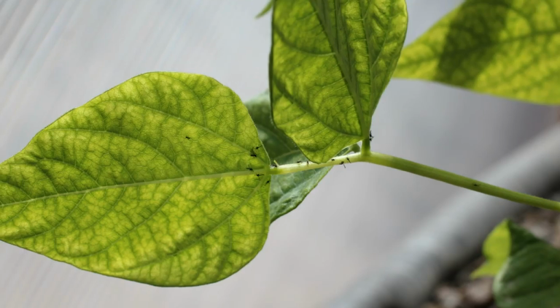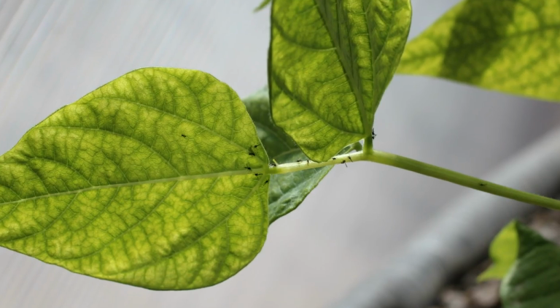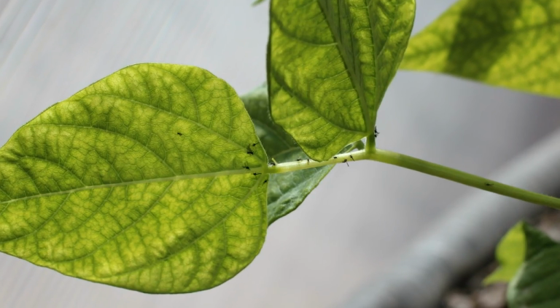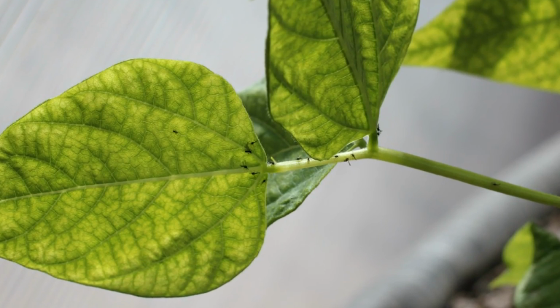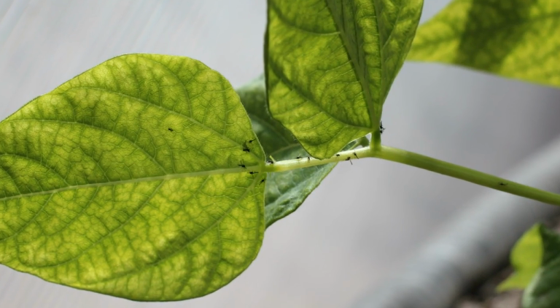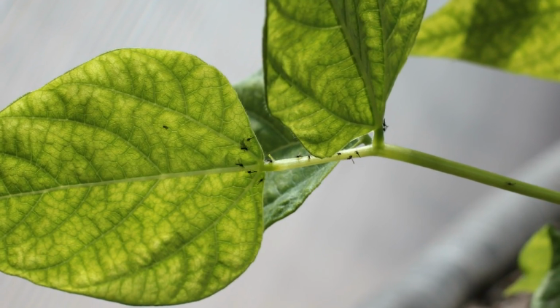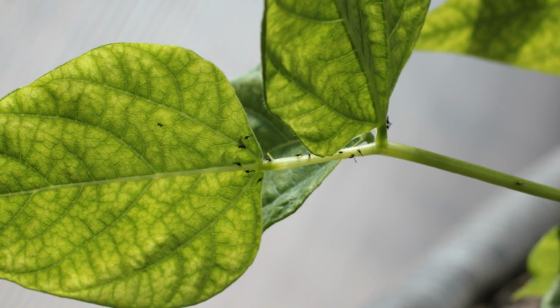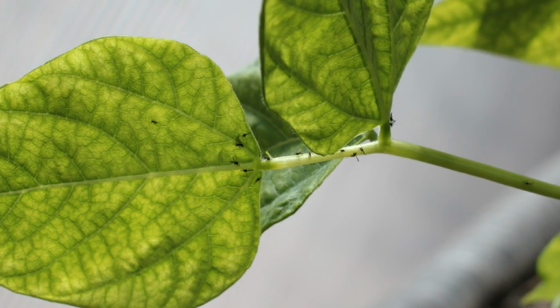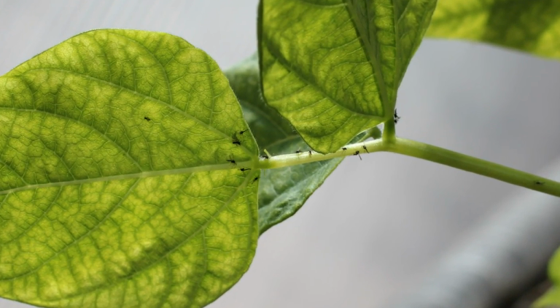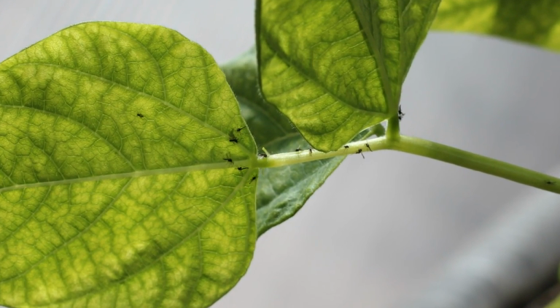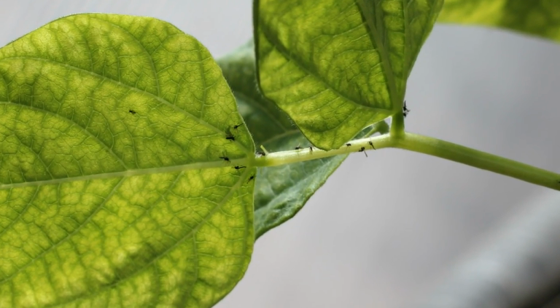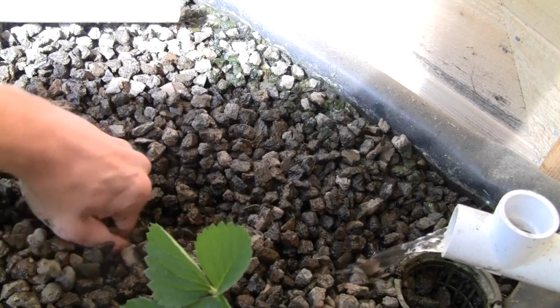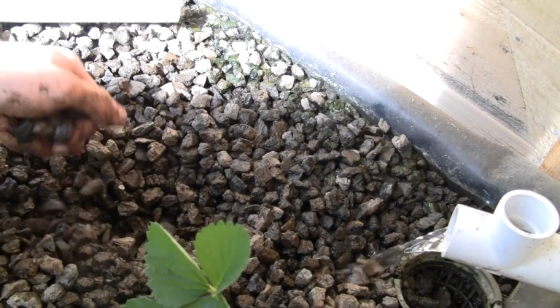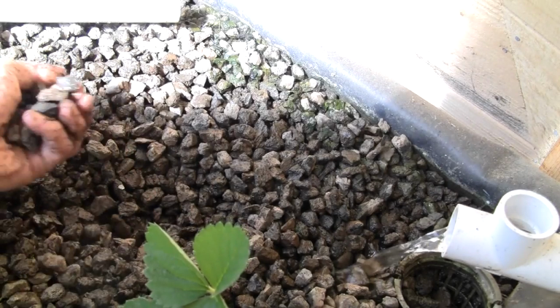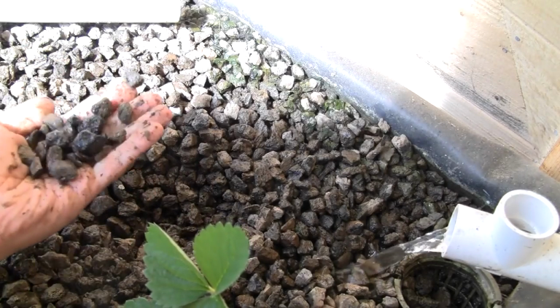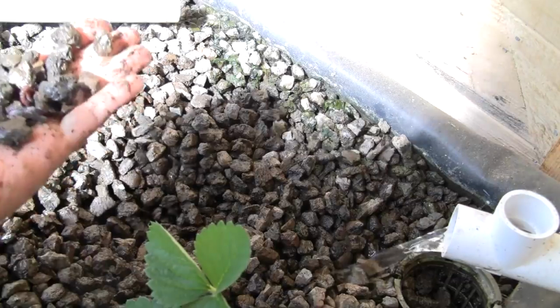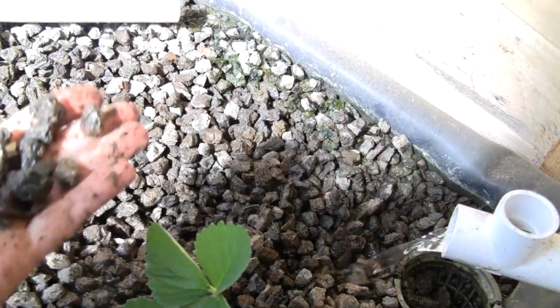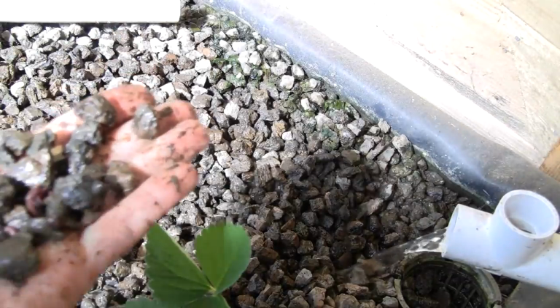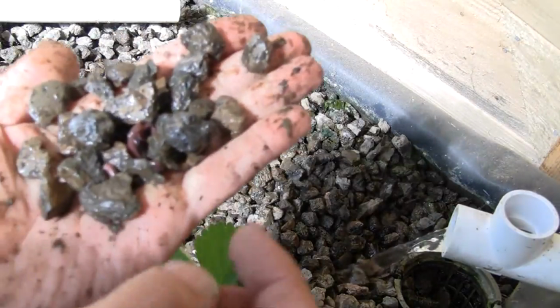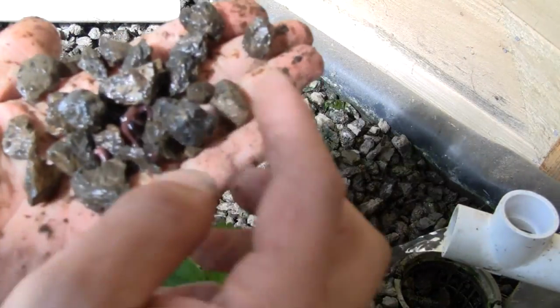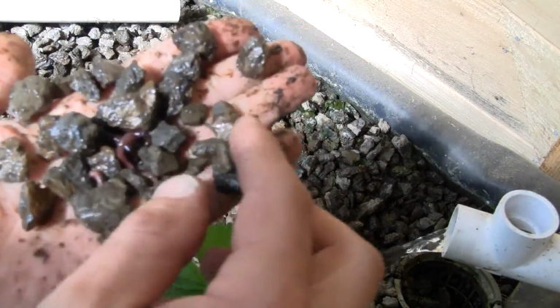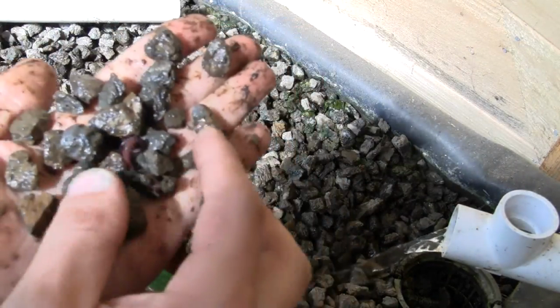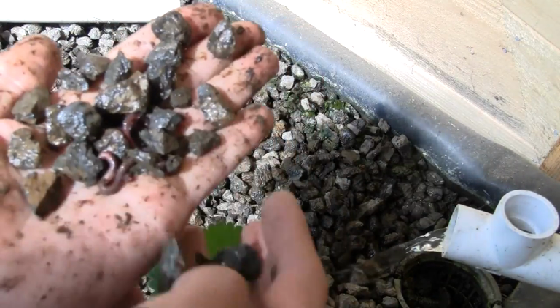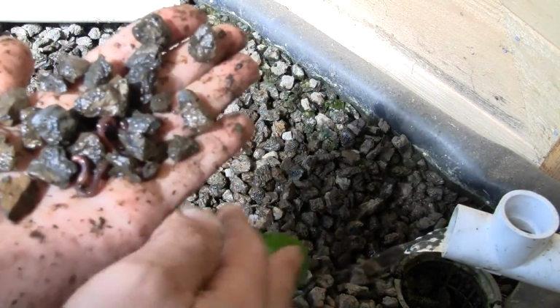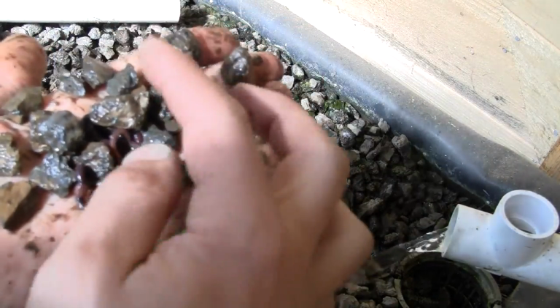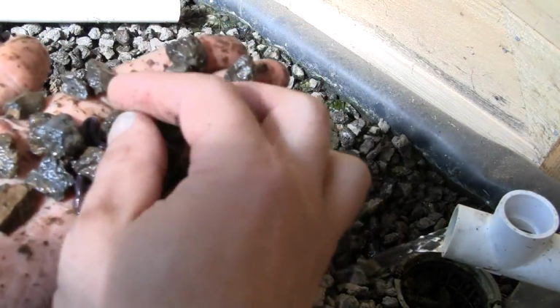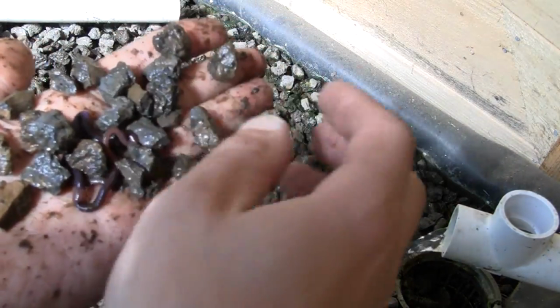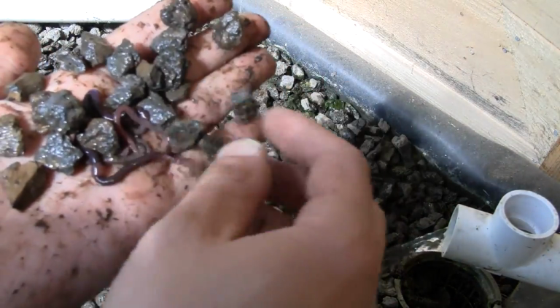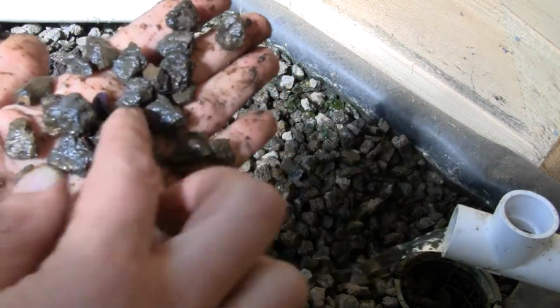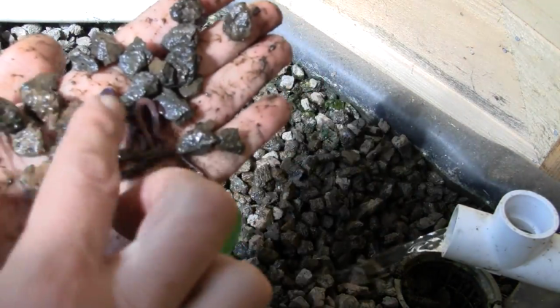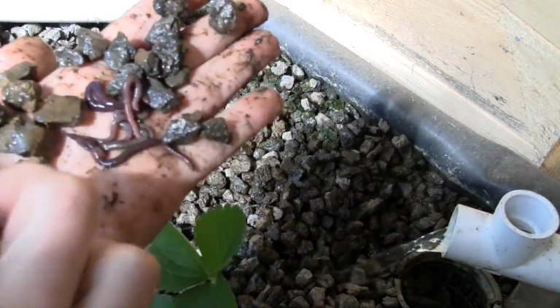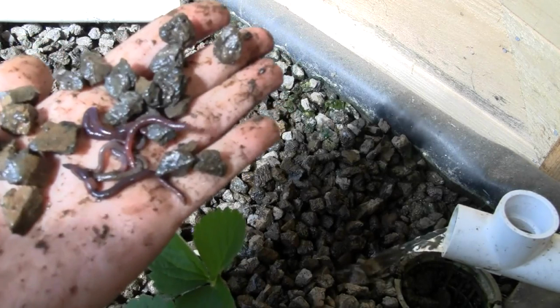And after about six weeks, I couldn't find any more gnats, and none have returned. The best part is that they only feed on insect larvae, so the red wiggler composting worms are not affected.